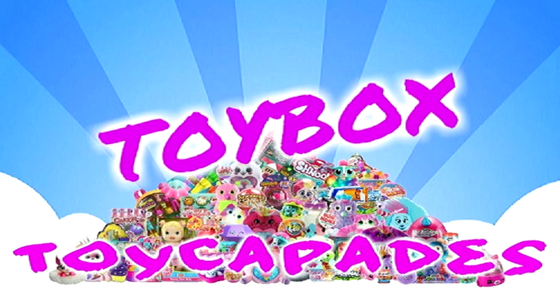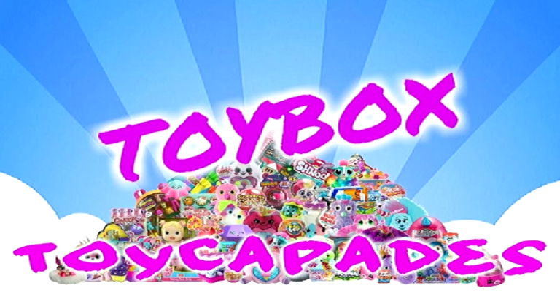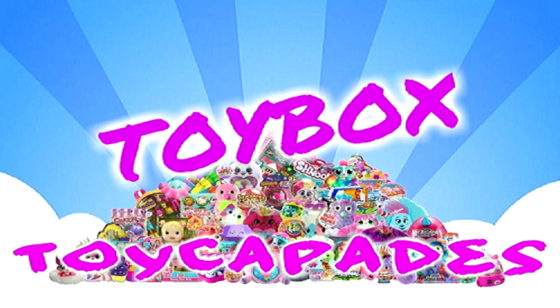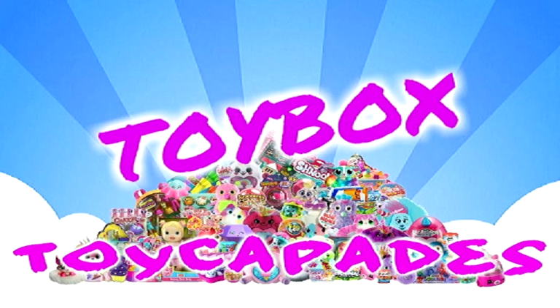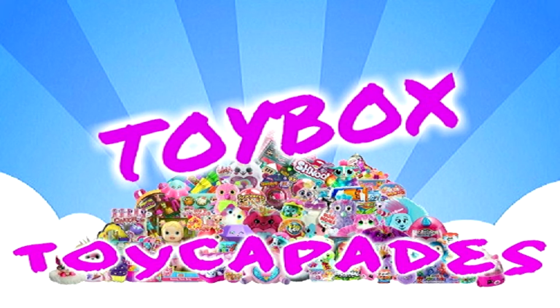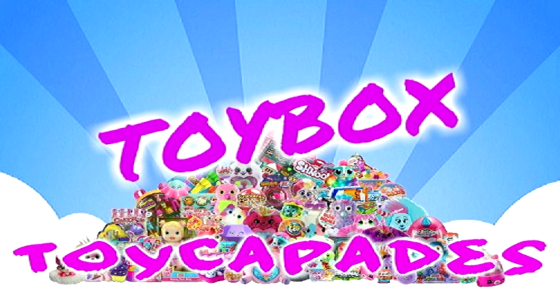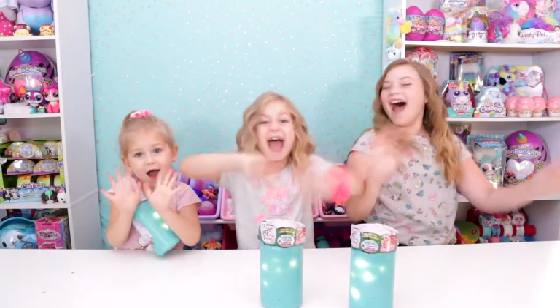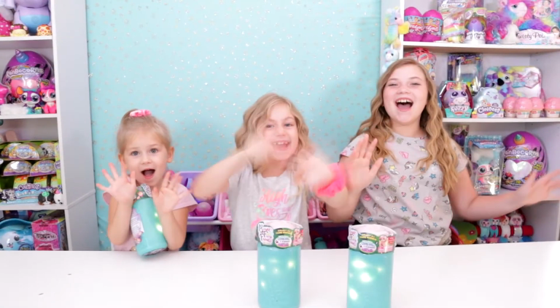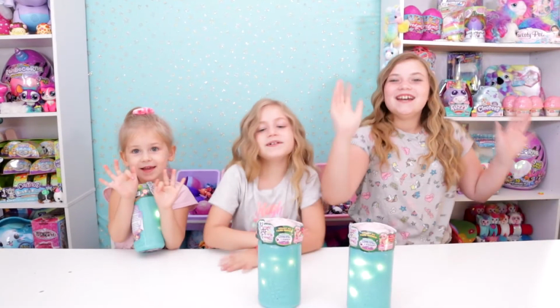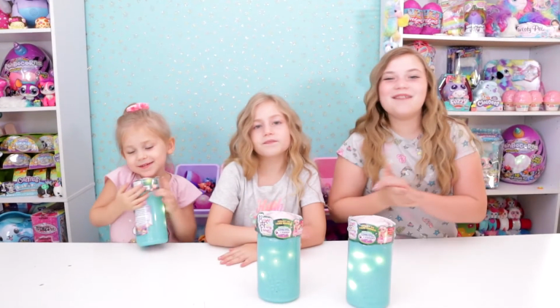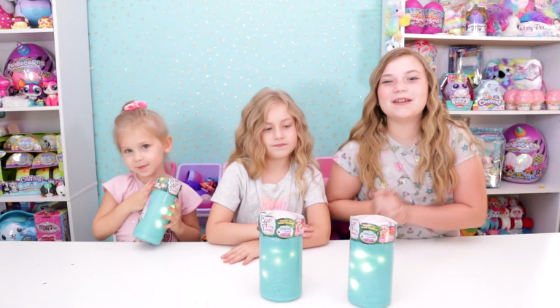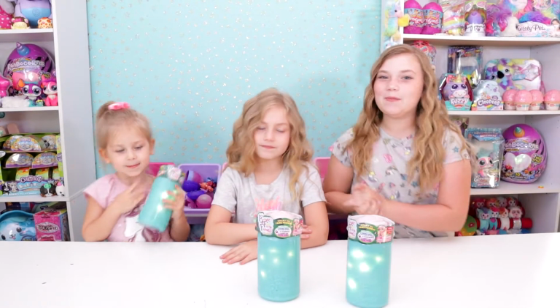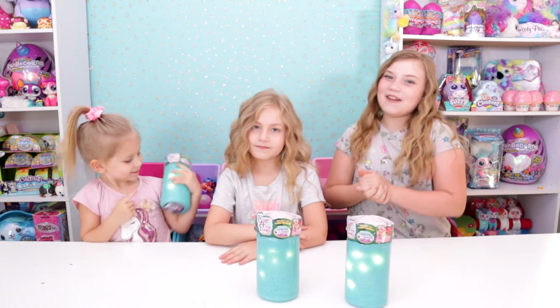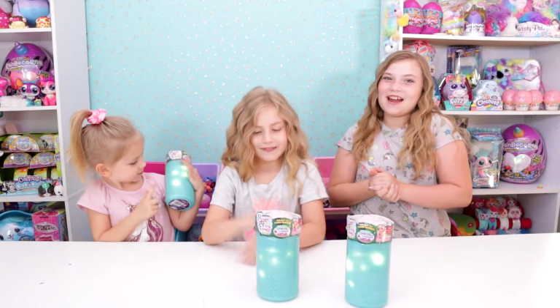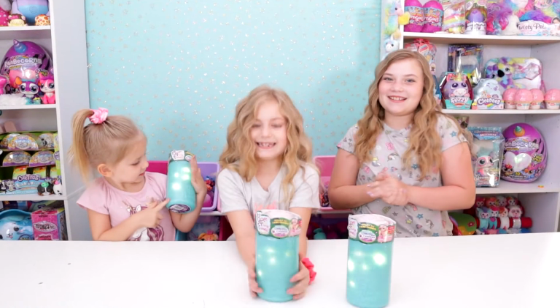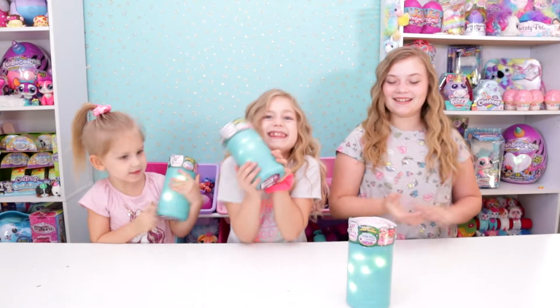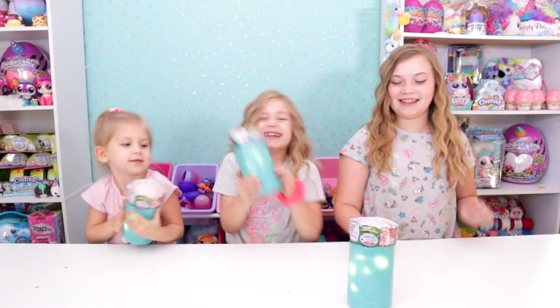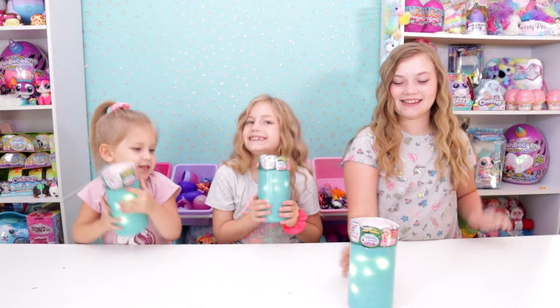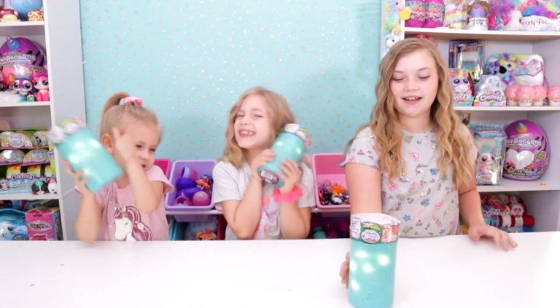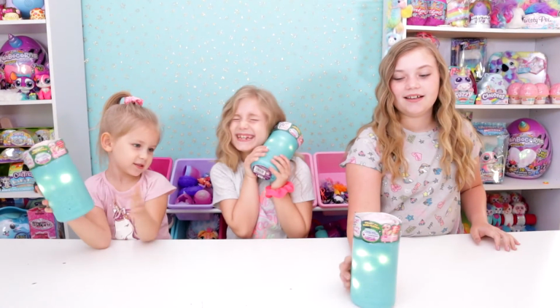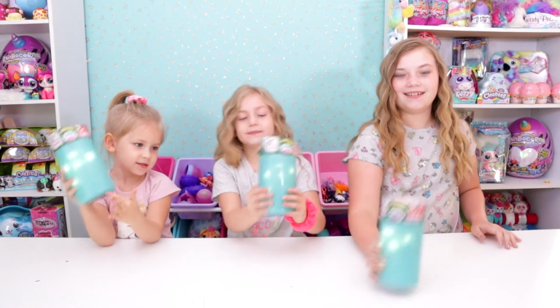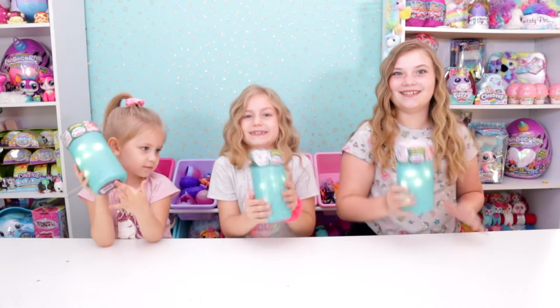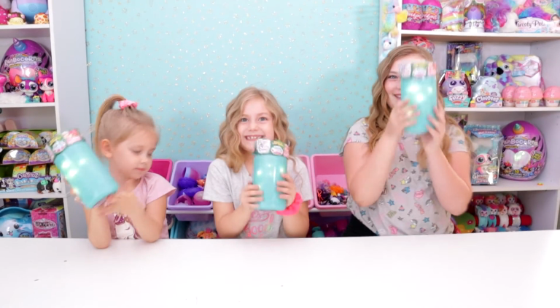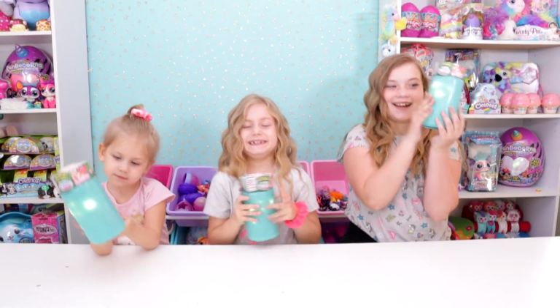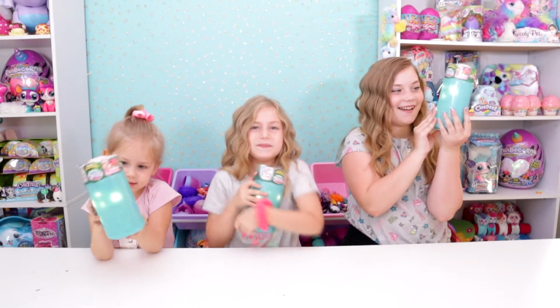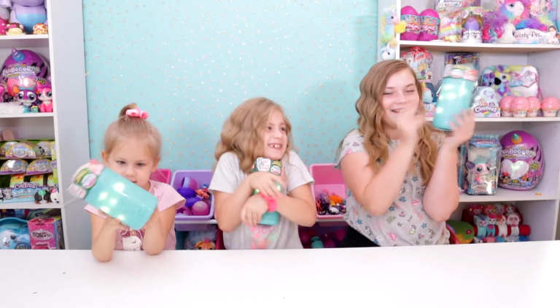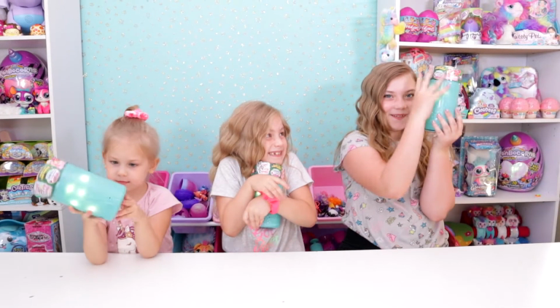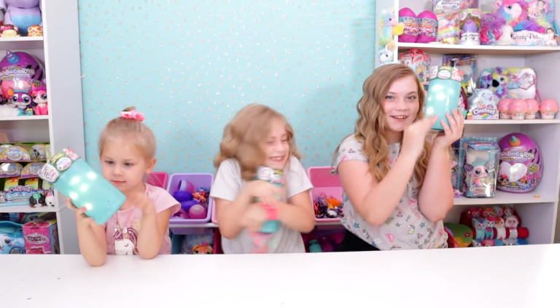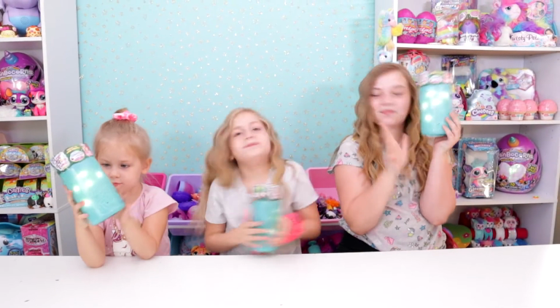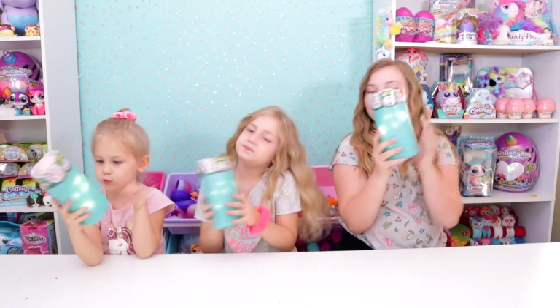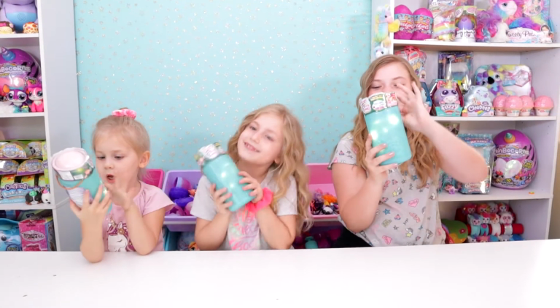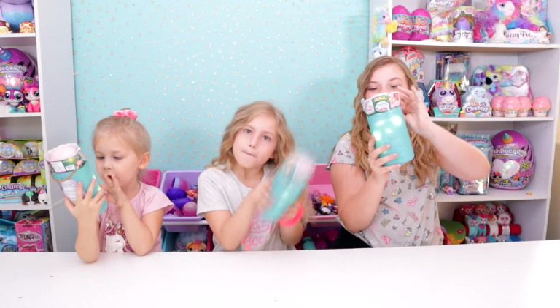Toy Cafe Toy Box! Today we're opening up some Bright Fairy Friends! You guys, this is probably one of the neatest toys this year. I had no idea these were coming out until recently this summer and we are so excited.